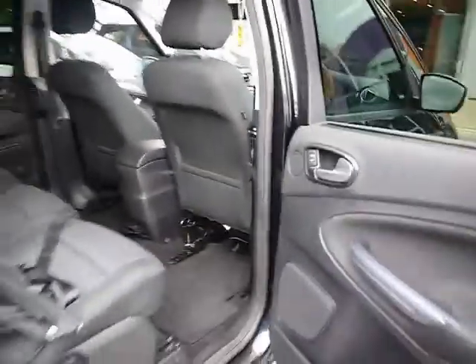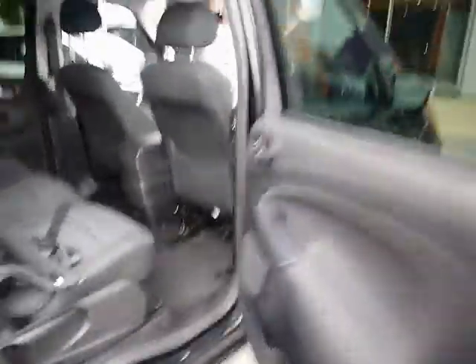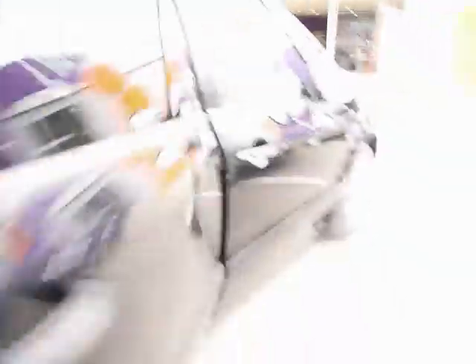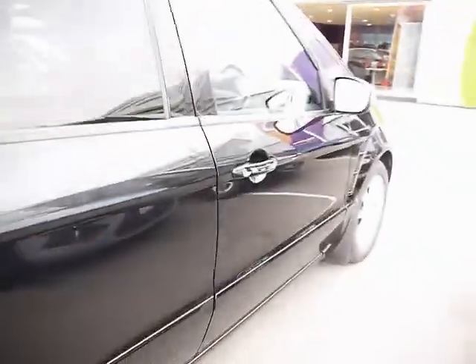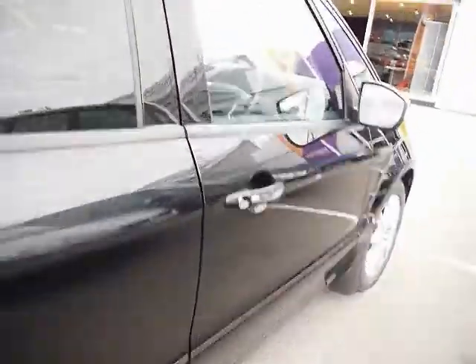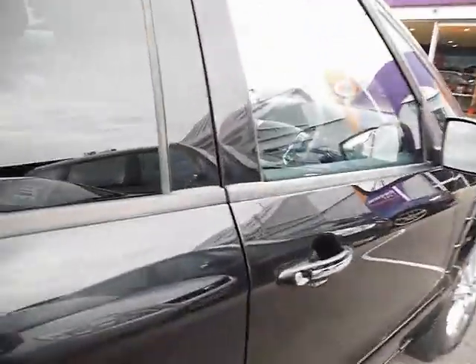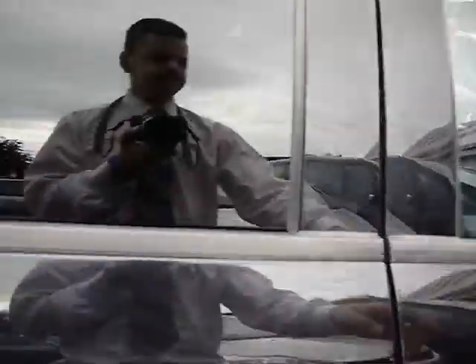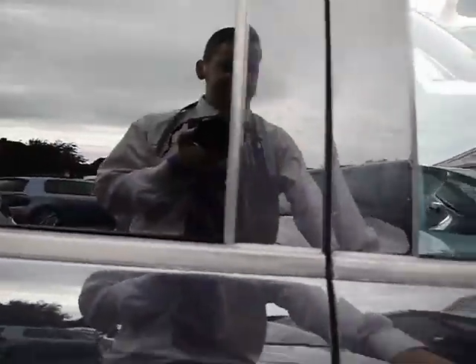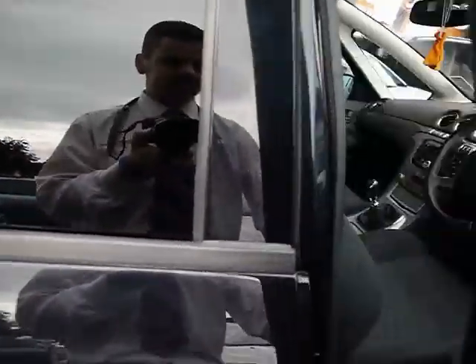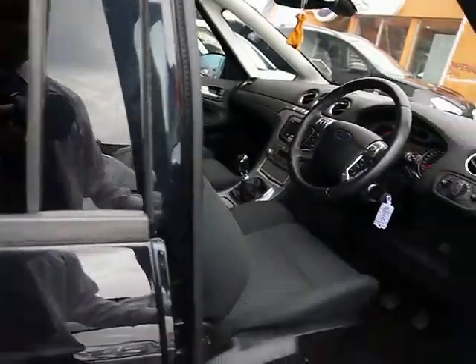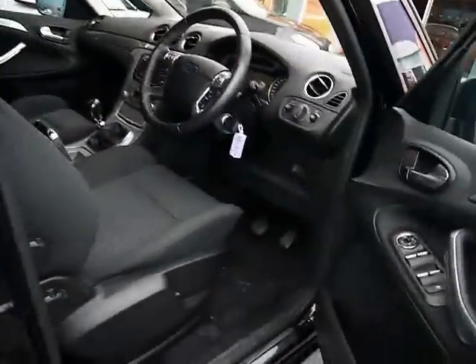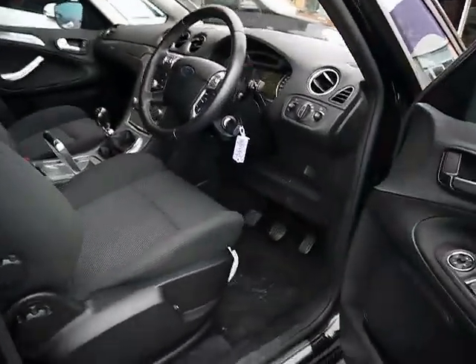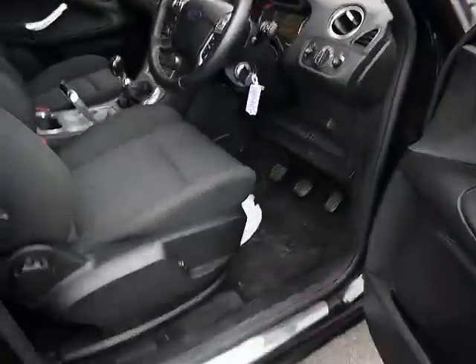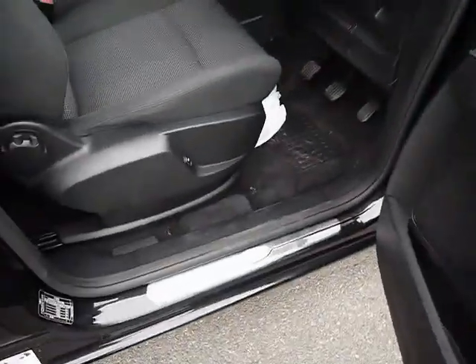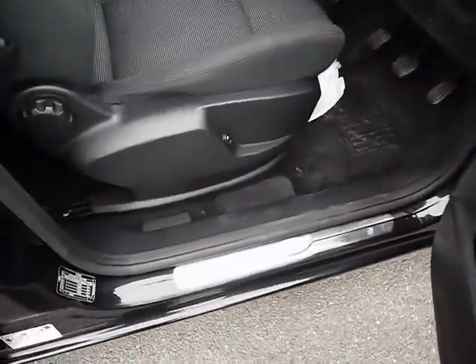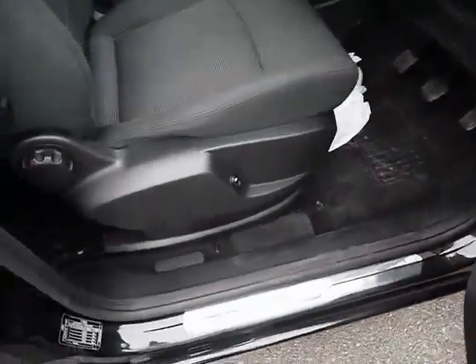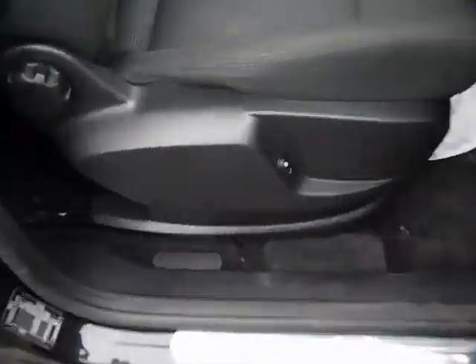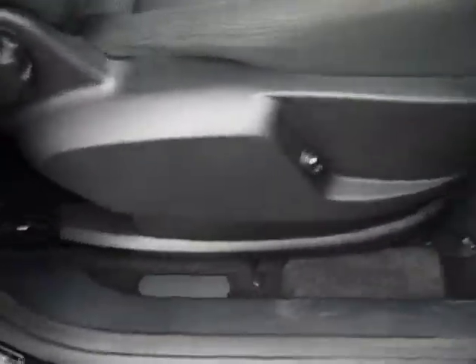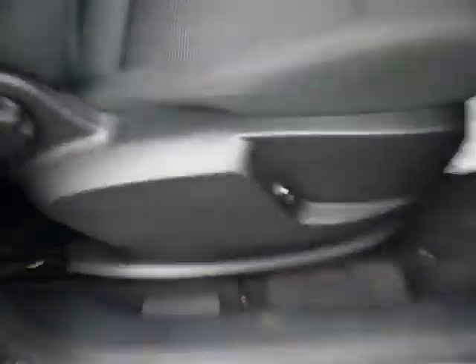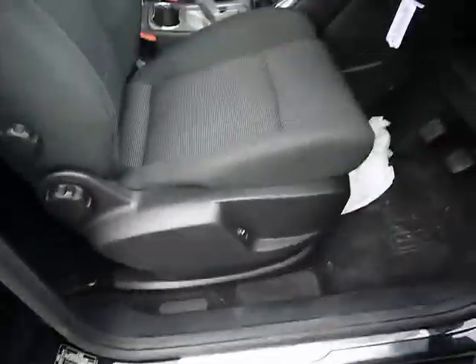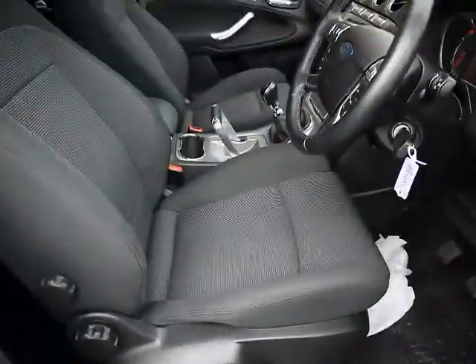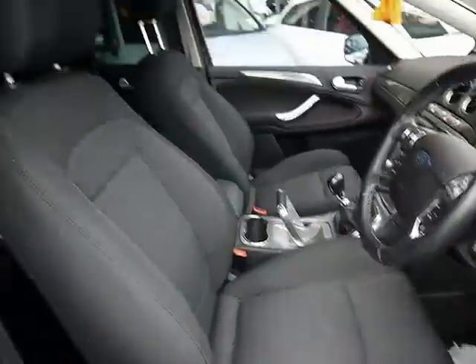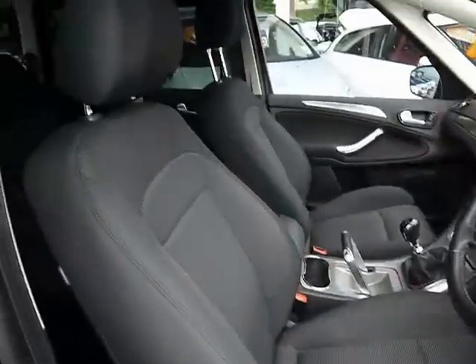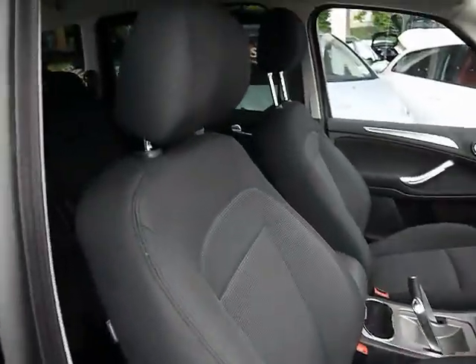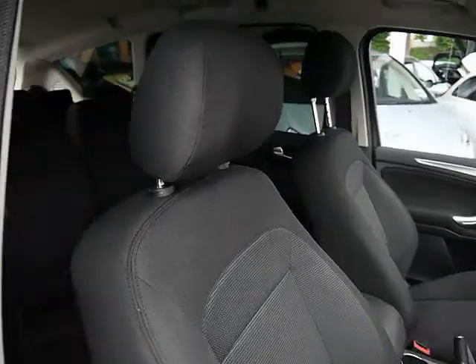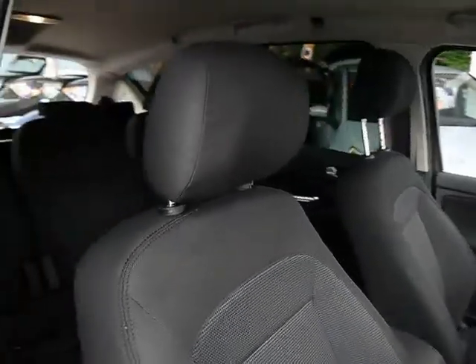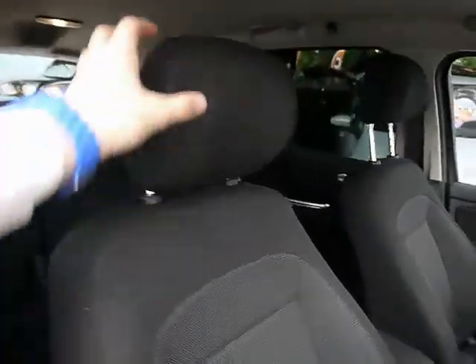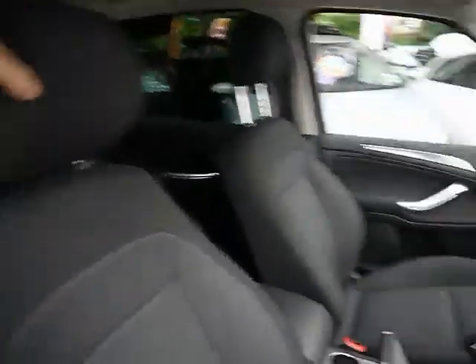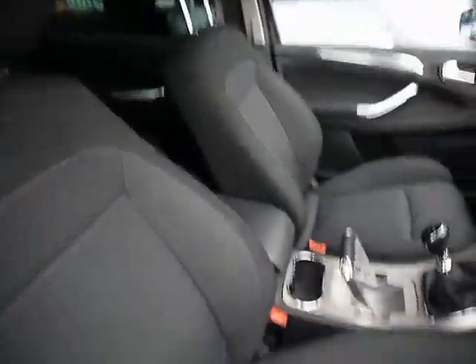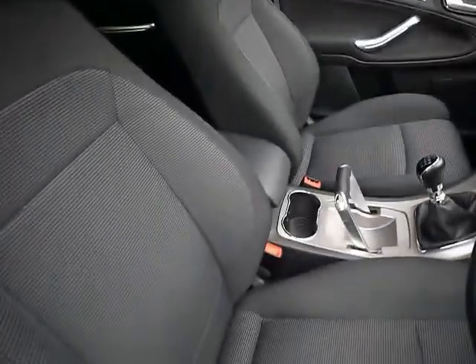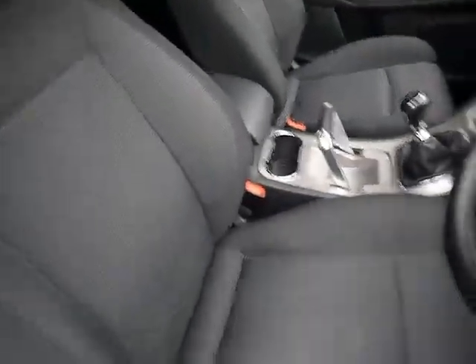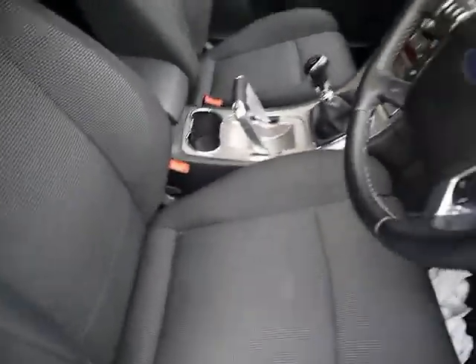Full black cloth interior throughout. Height adjustable in the front electronically, very nice comfy seats. There are no signs of any tears, stains or wear to any of the seats.